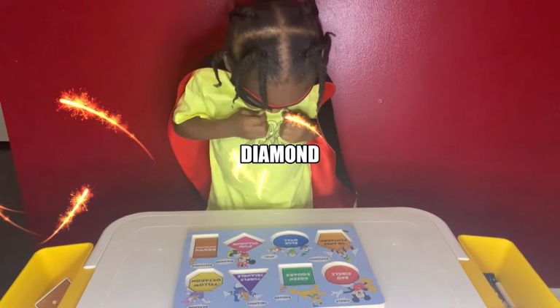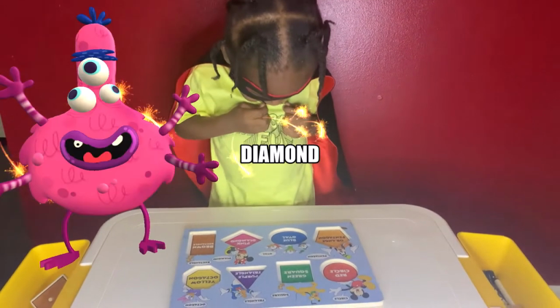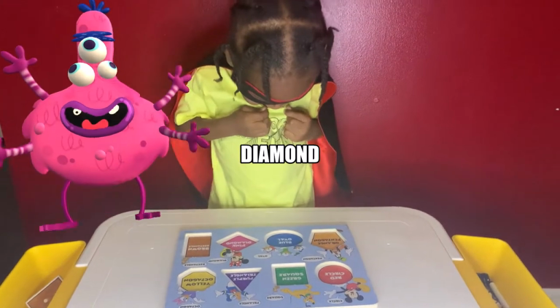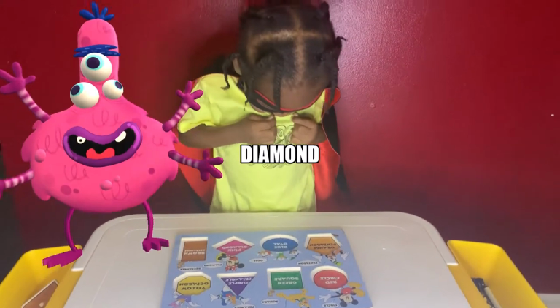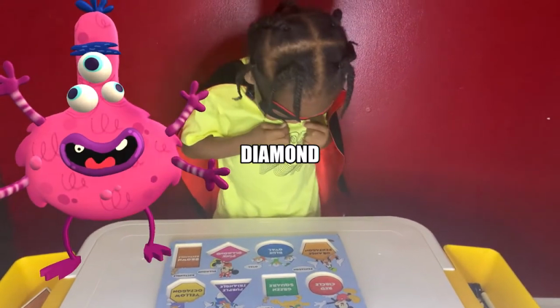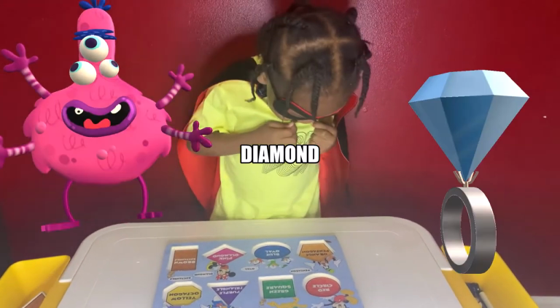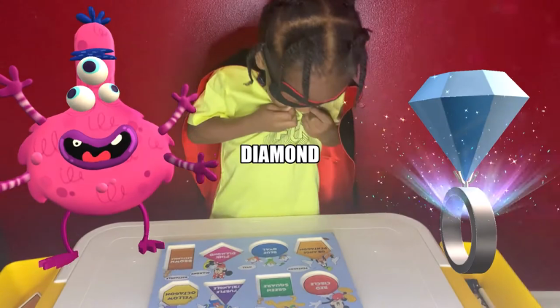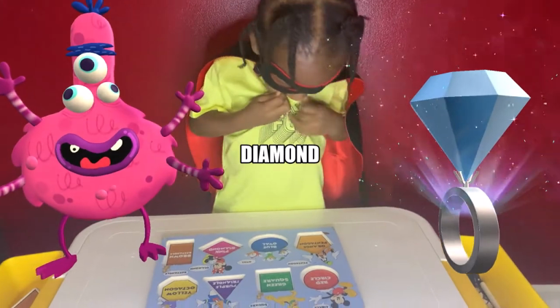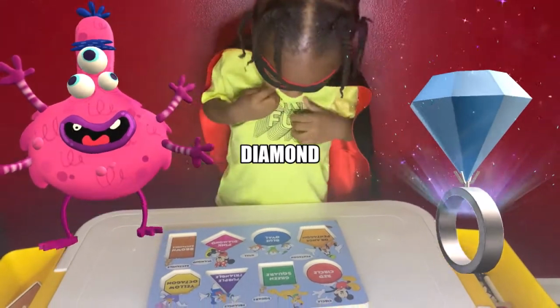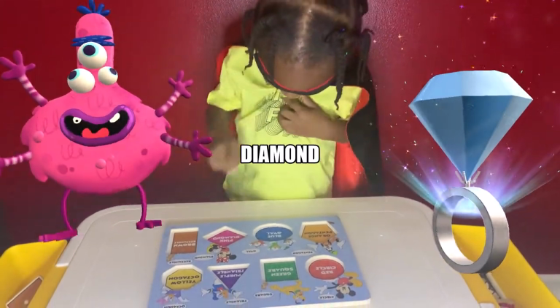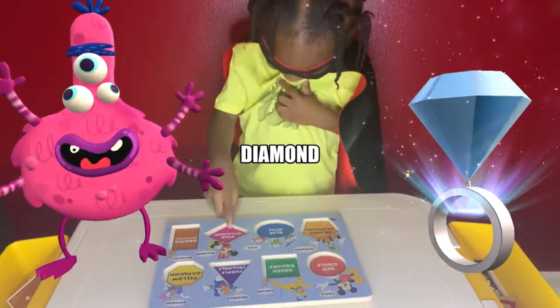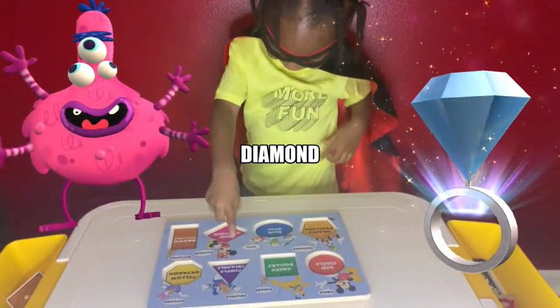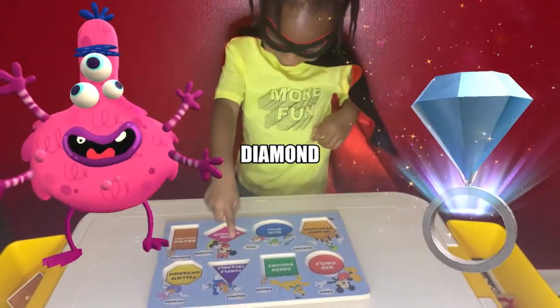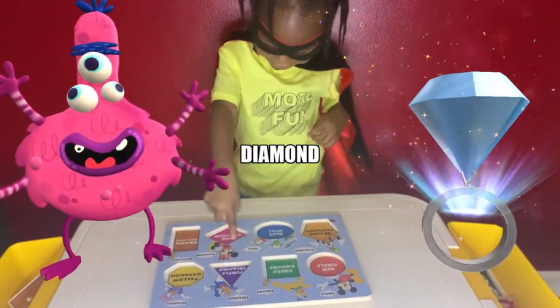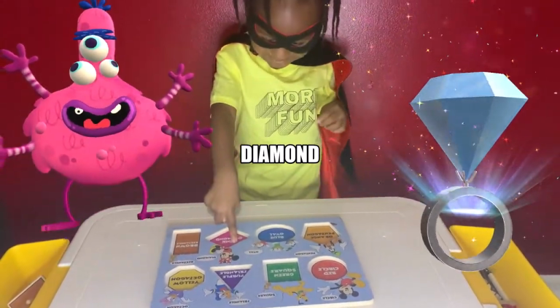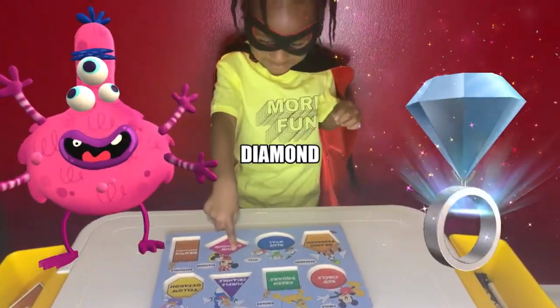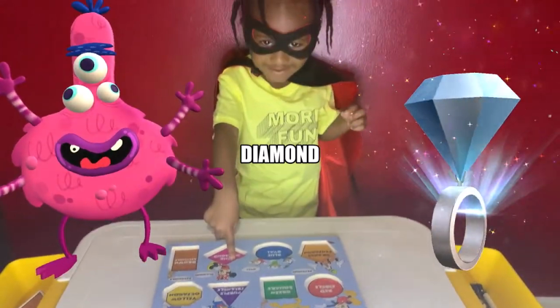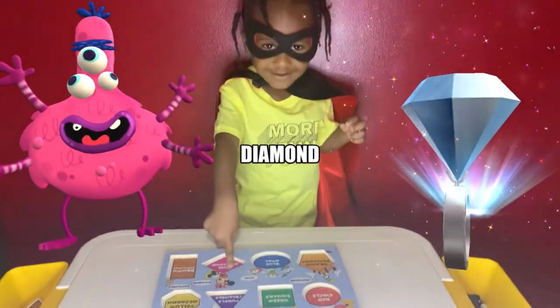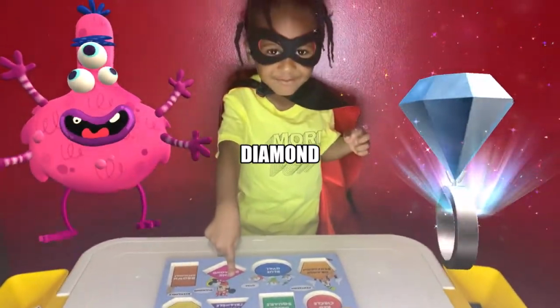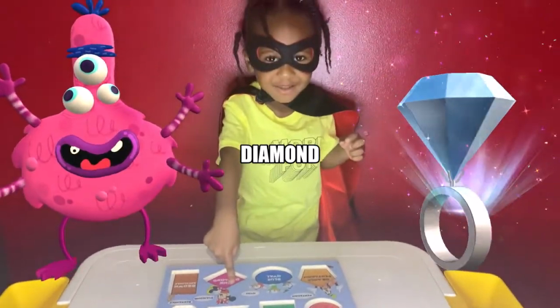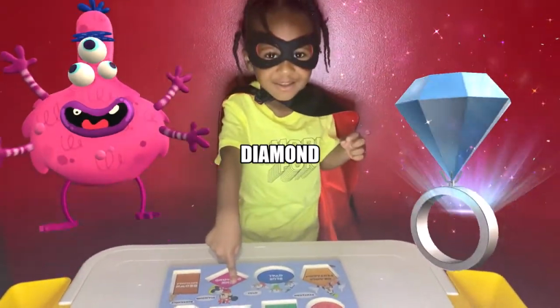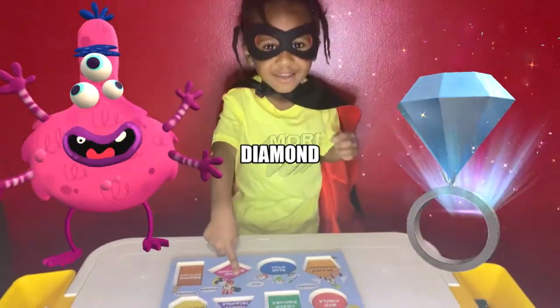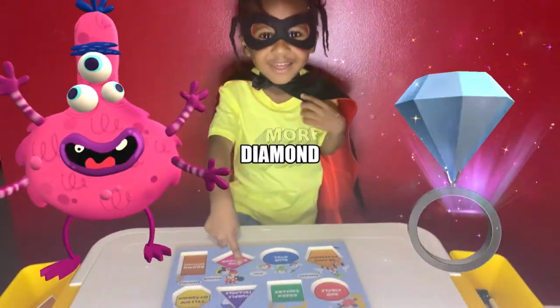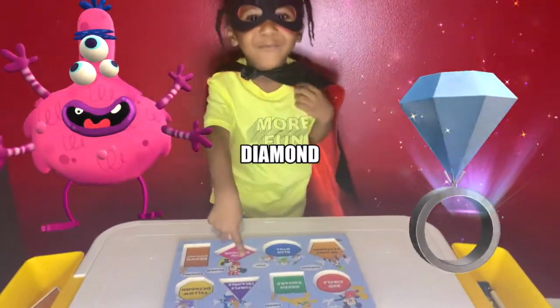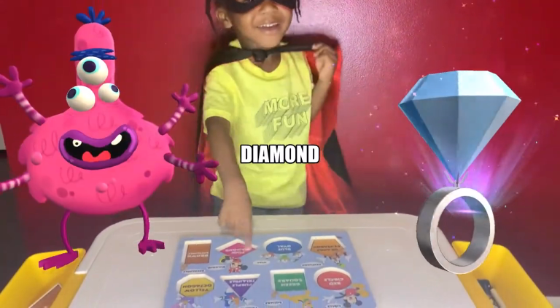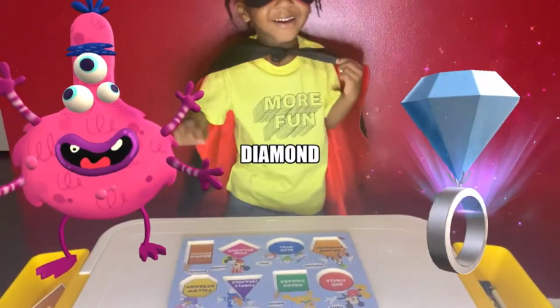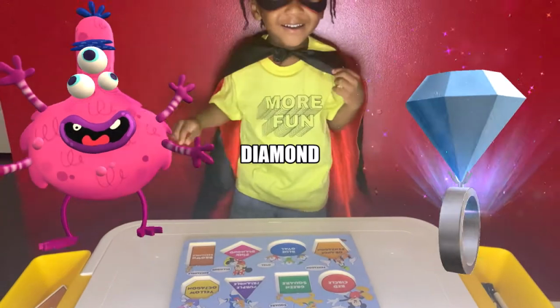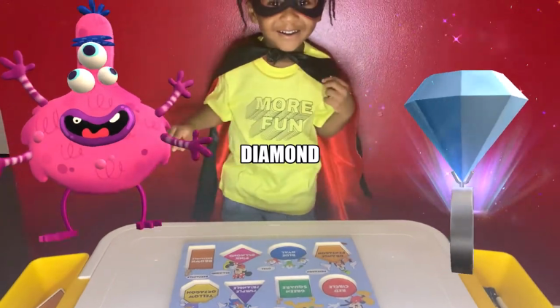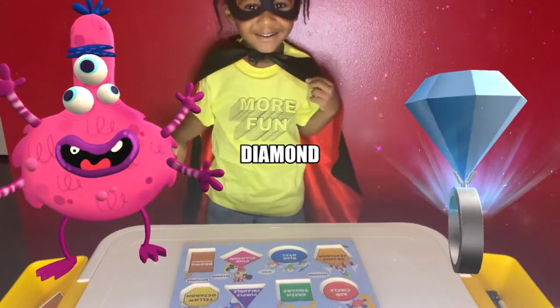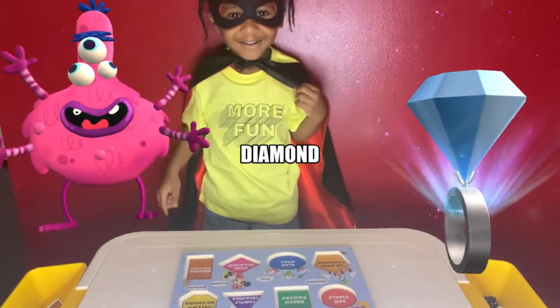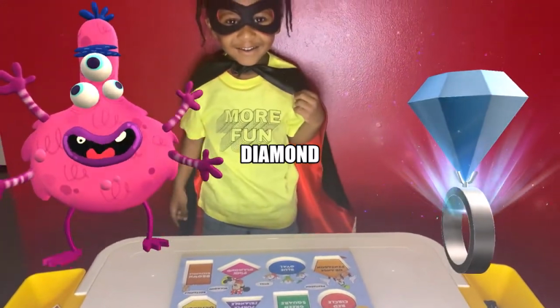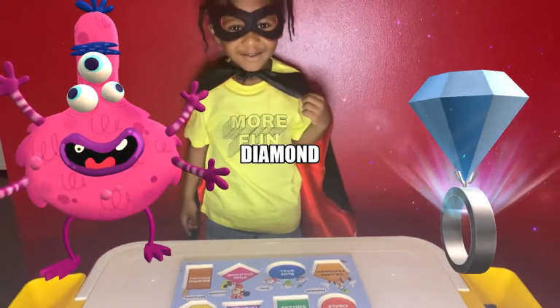Show me pink diamond. What's that one? It's pink. What shape is it?